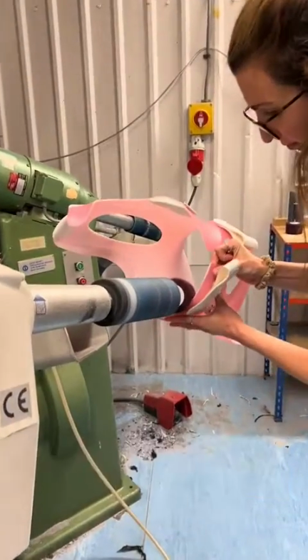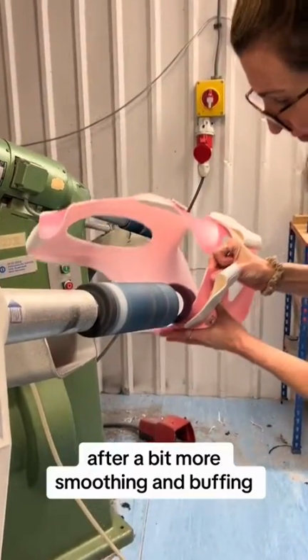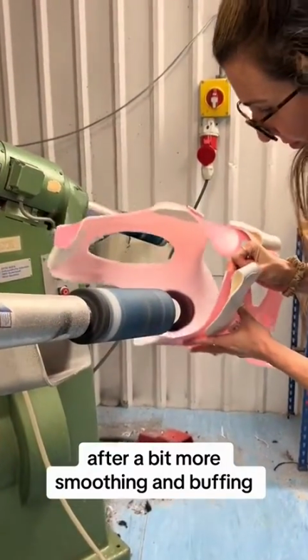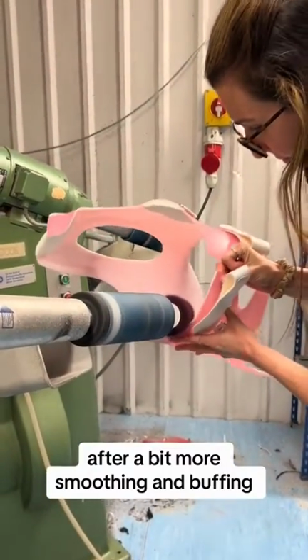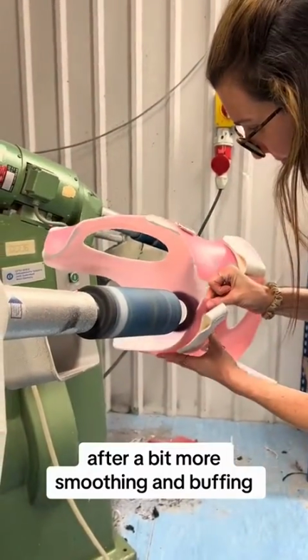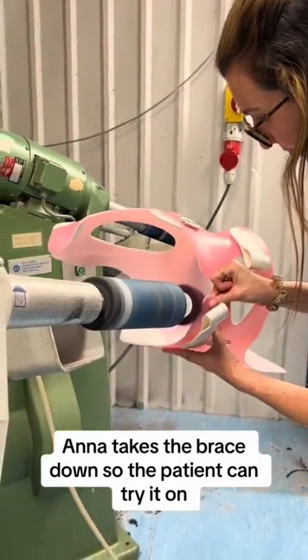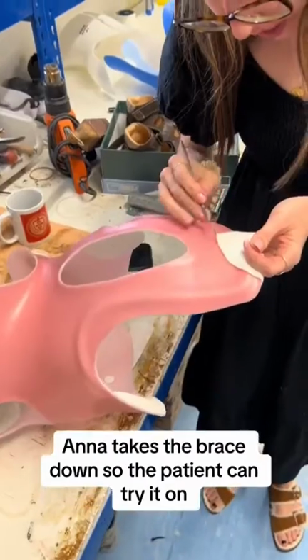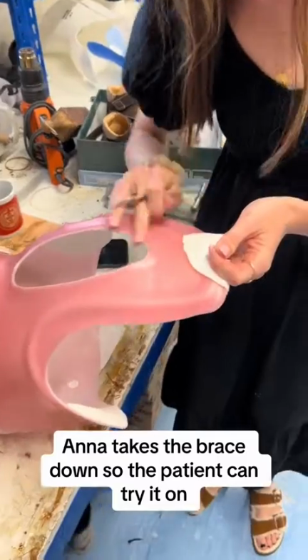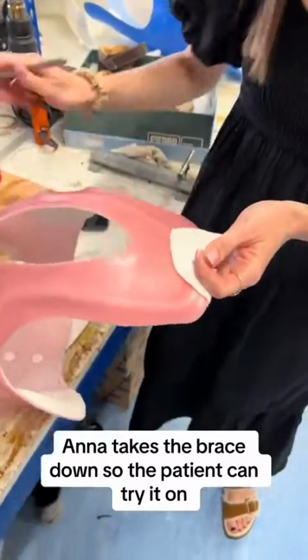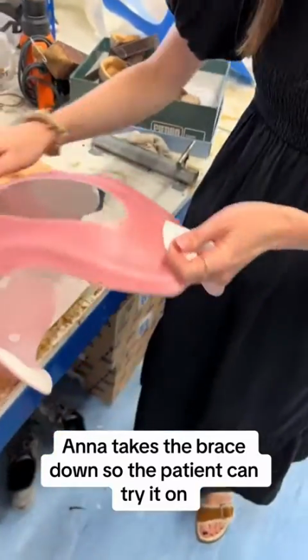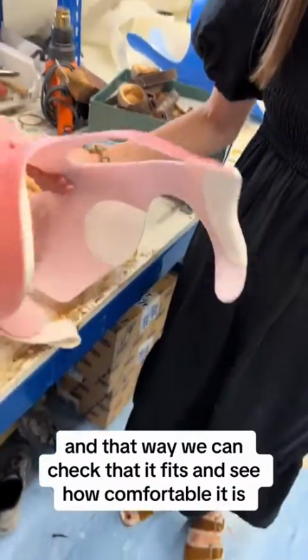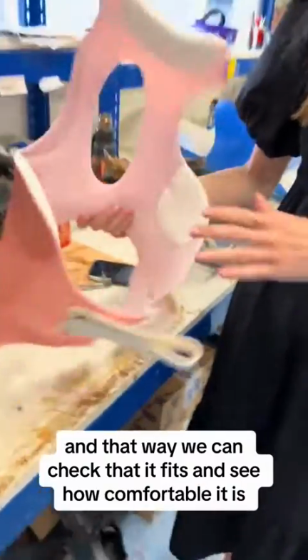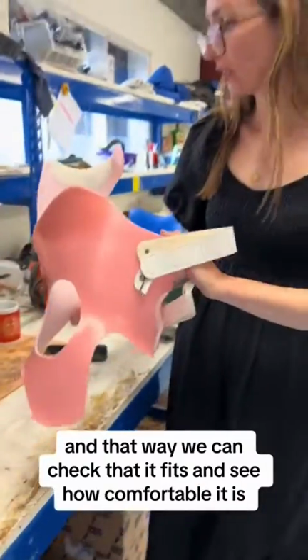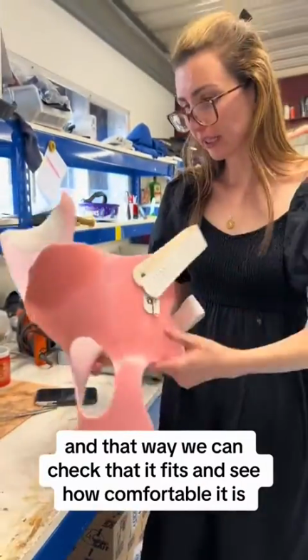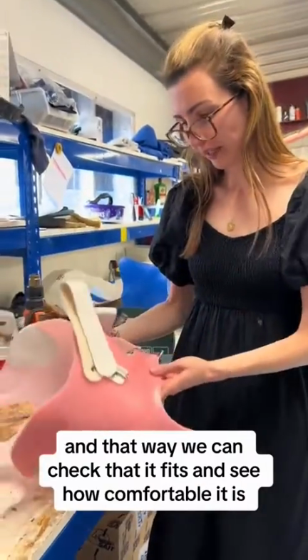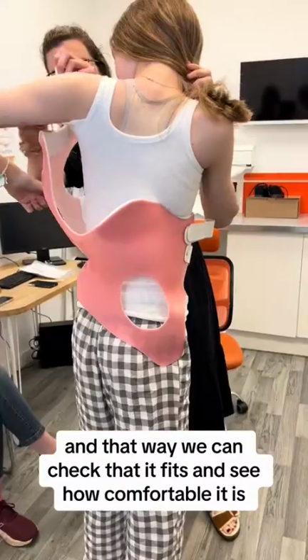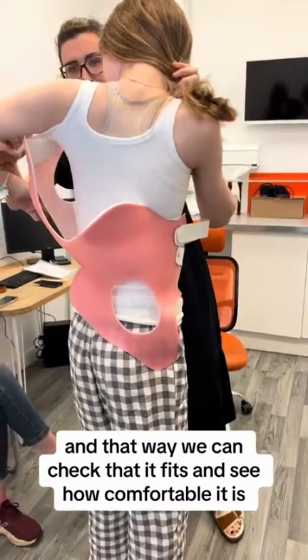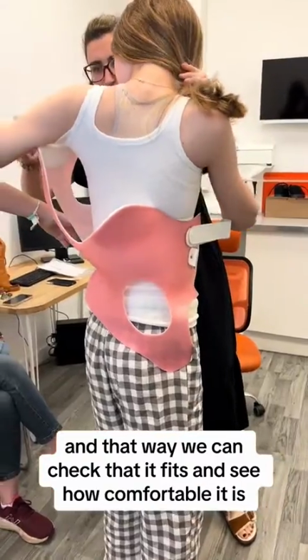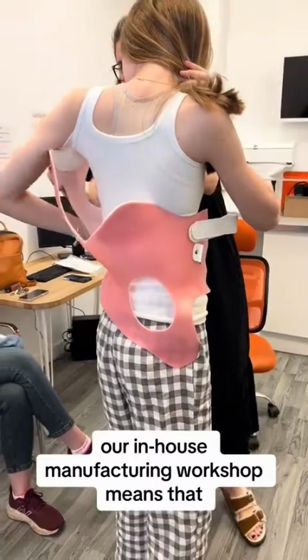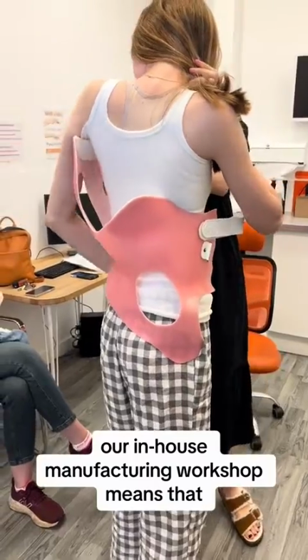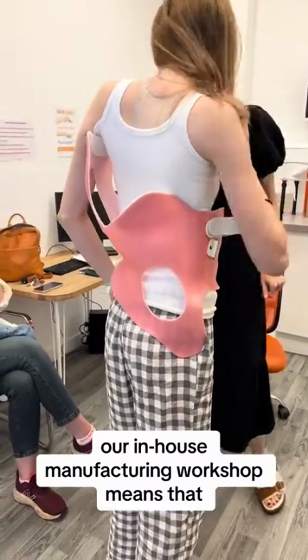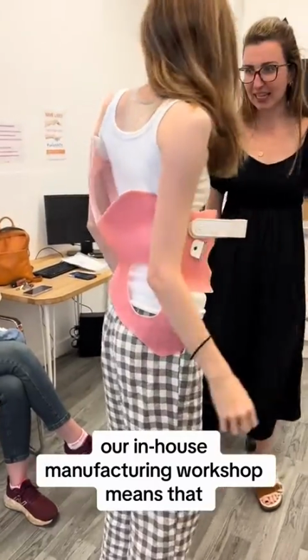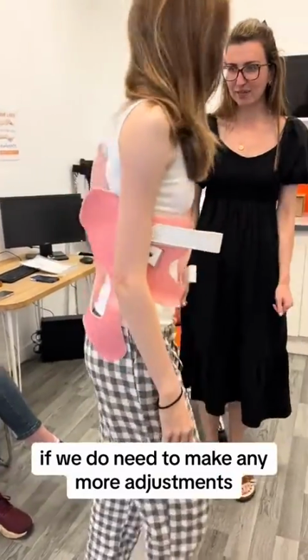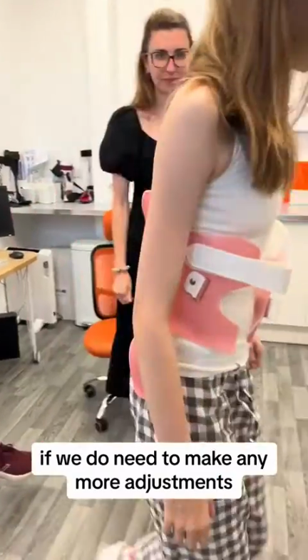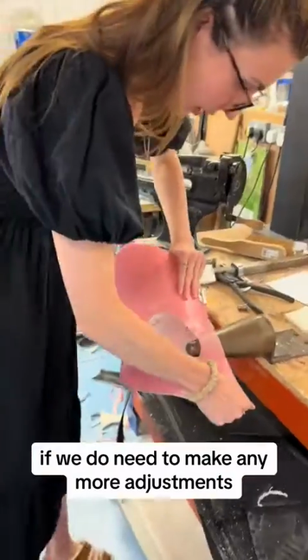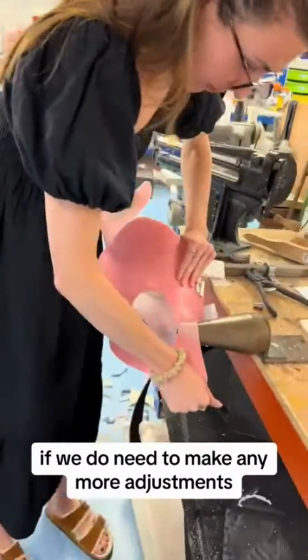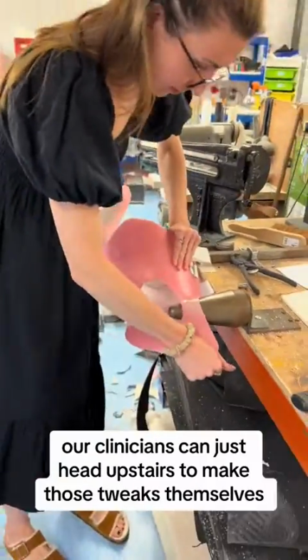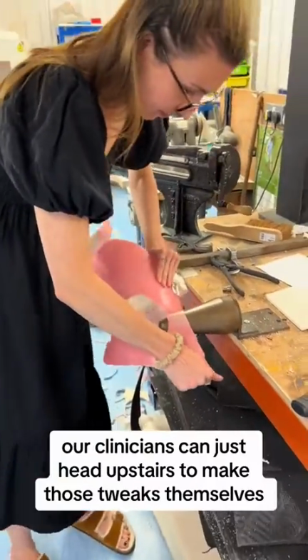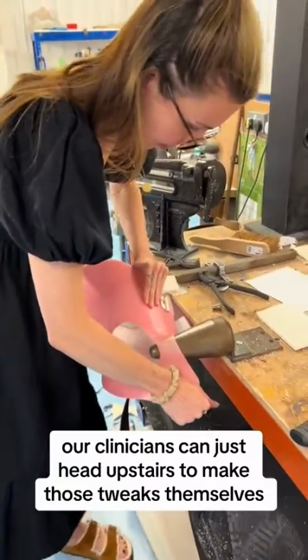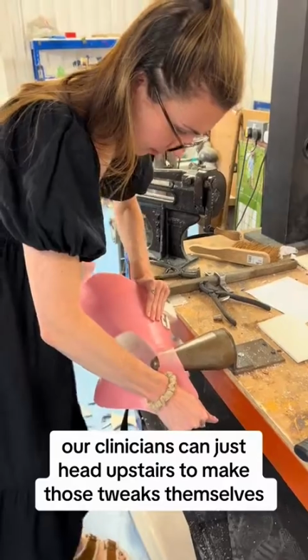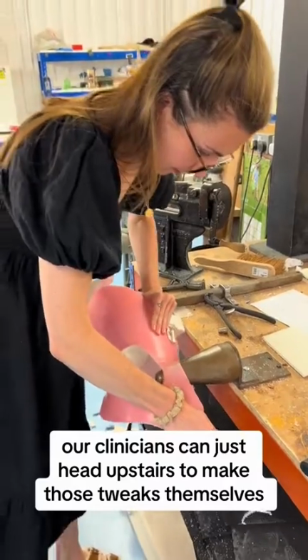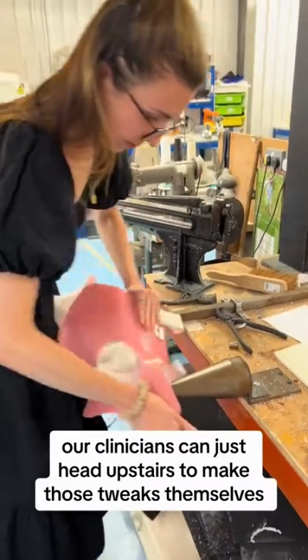After a bit more smoothing and buffing, Anna takes the brace down so the patient can try it on, and that way we can check that it fits and see how comfortable it is. Our in-house manufacturing workshop means that if we do need to make any more adjustments, our clinicians can just head upstairs to make those tweaks themselves.